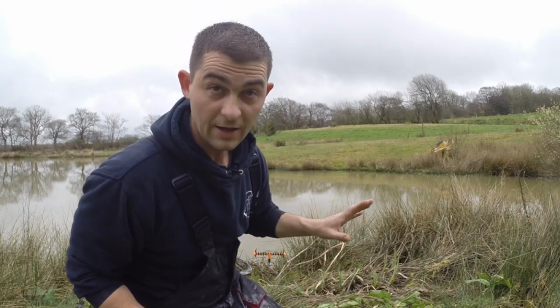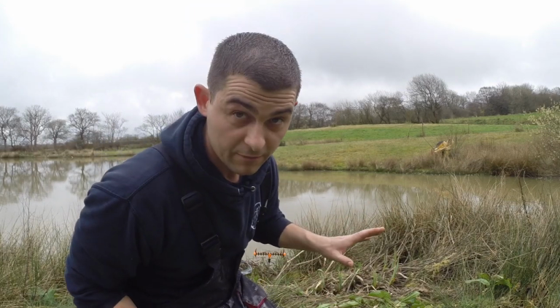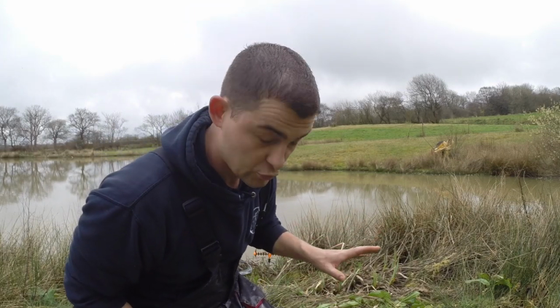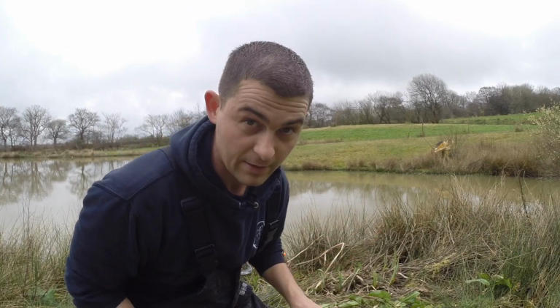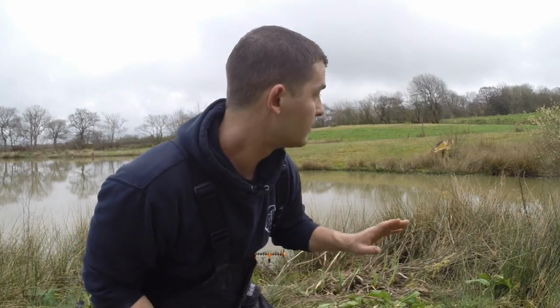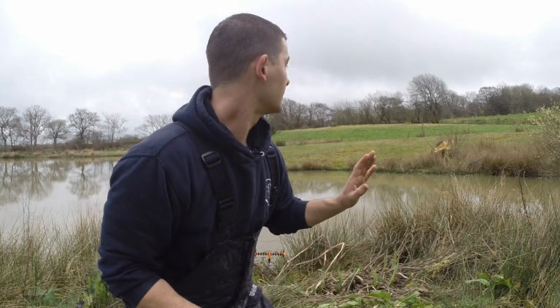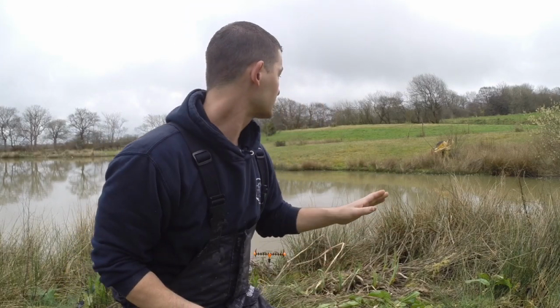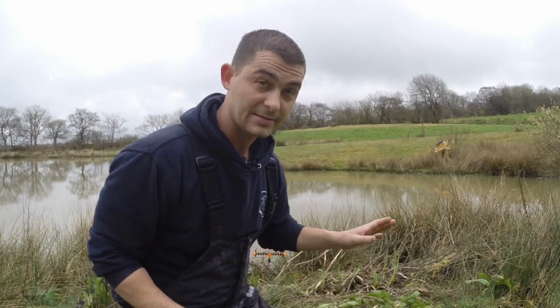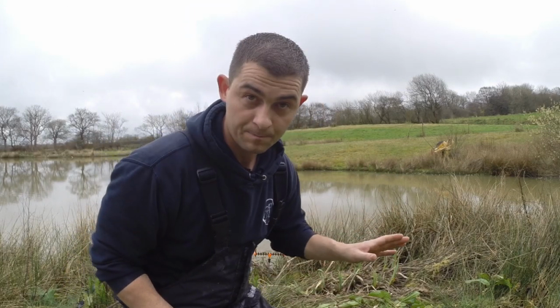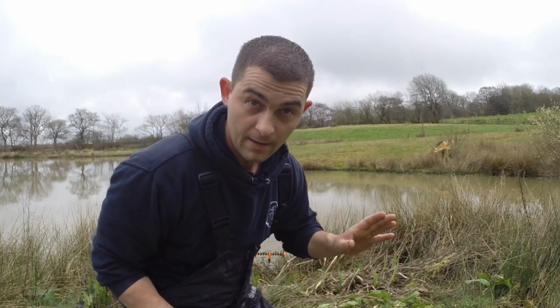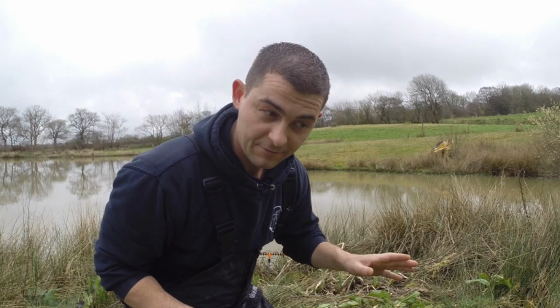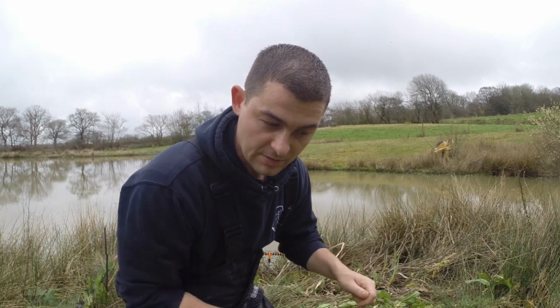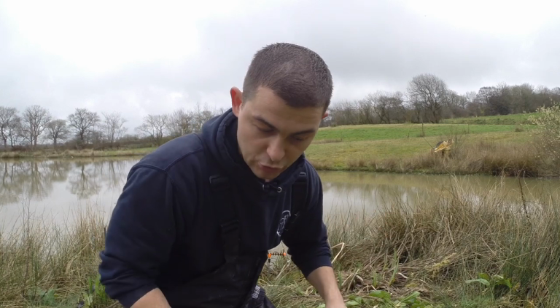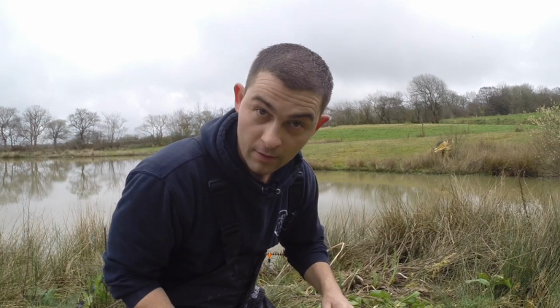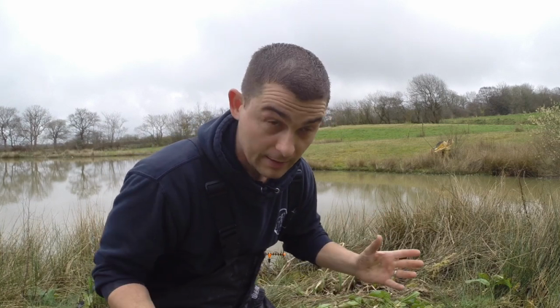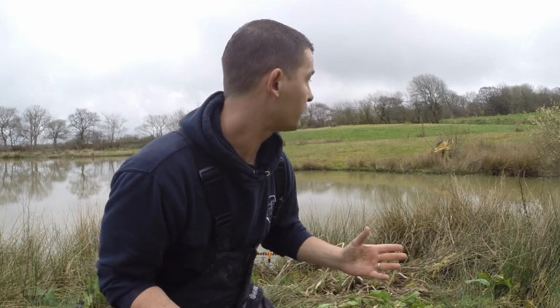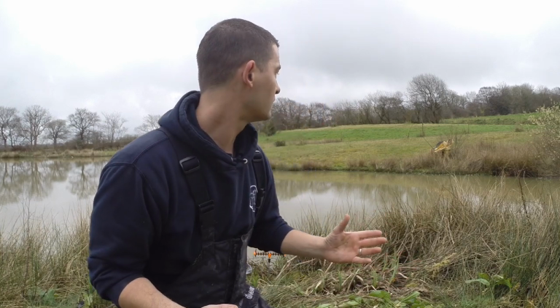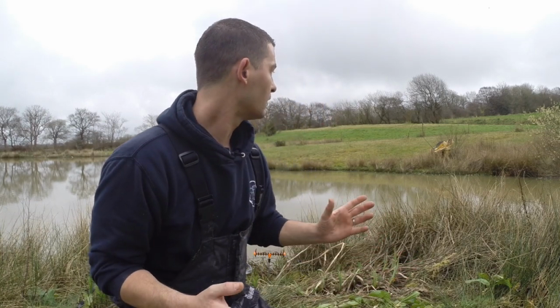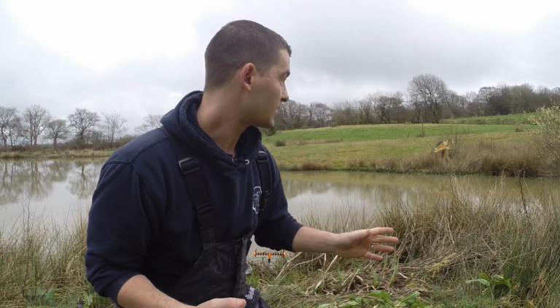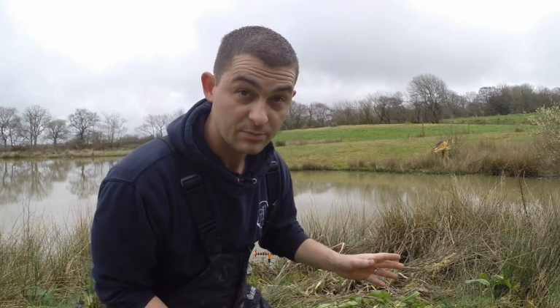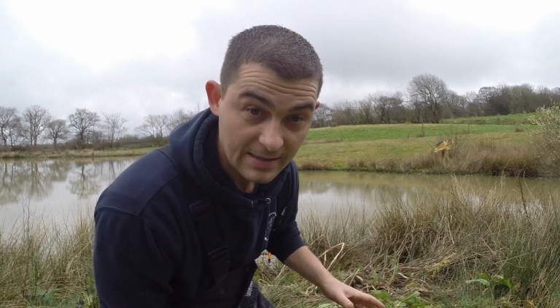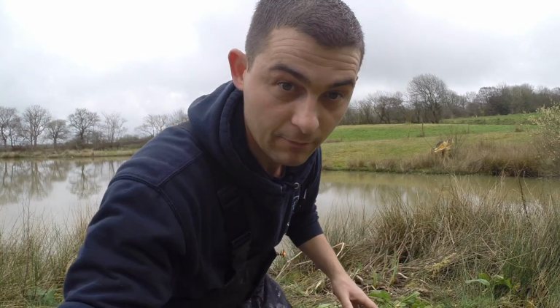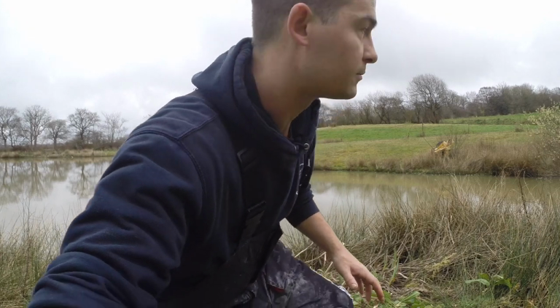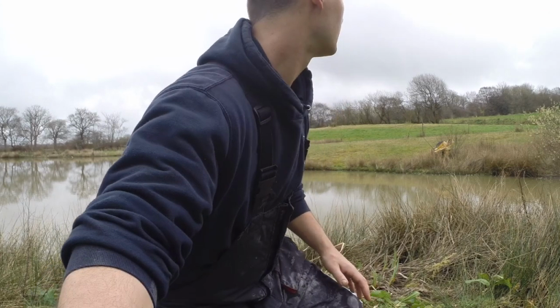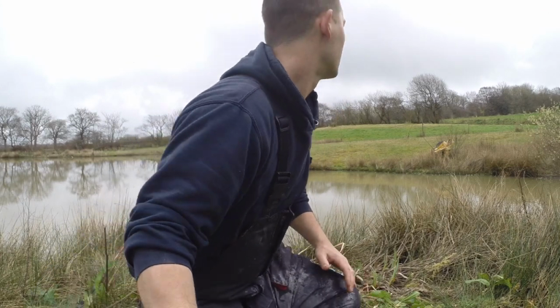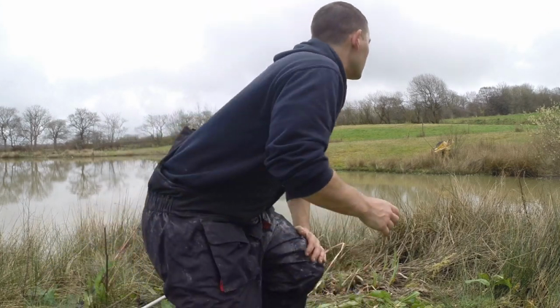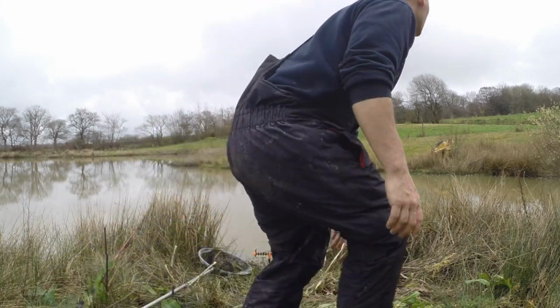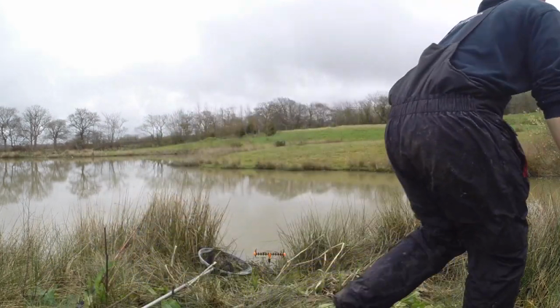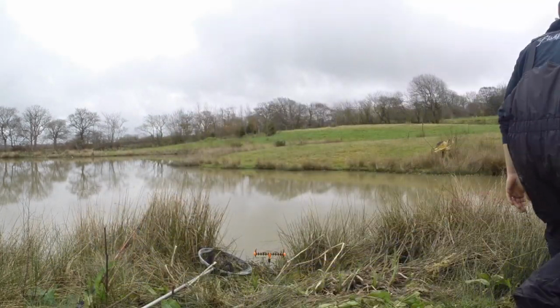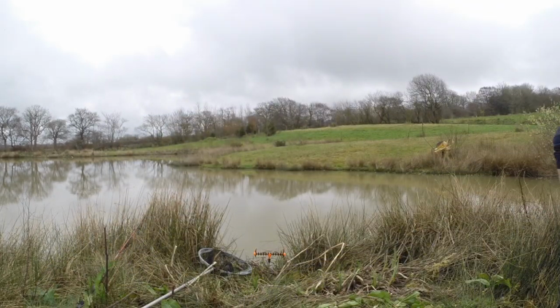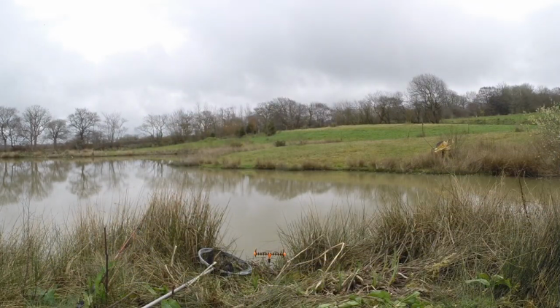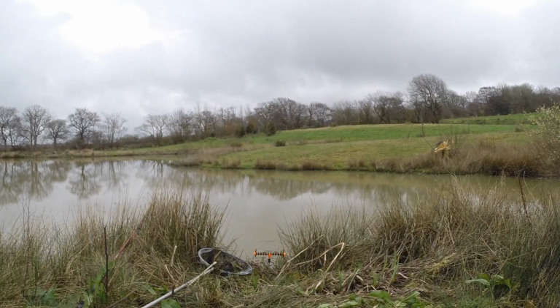The livebait float's just gone down again — we've just had a bite. I left it for a couple of seconds and struck and it came off. So I'll give this plenty of time now.